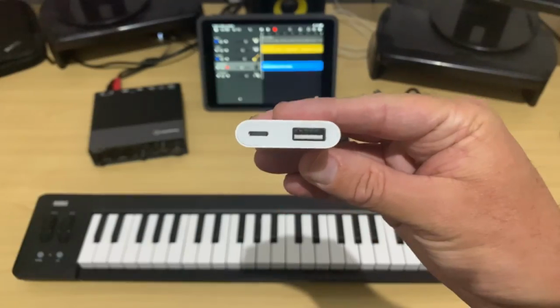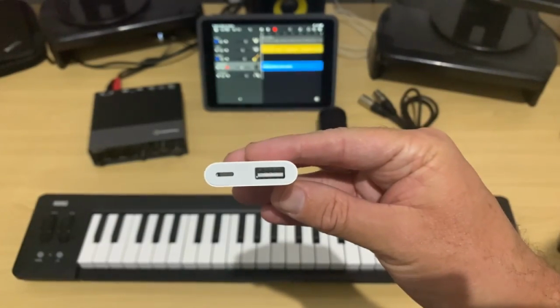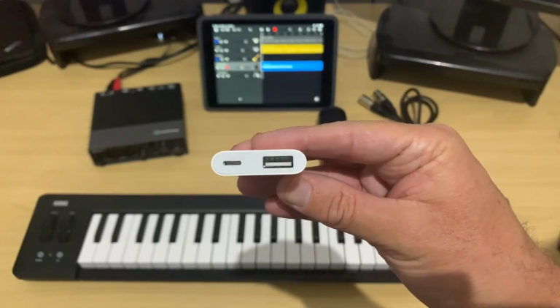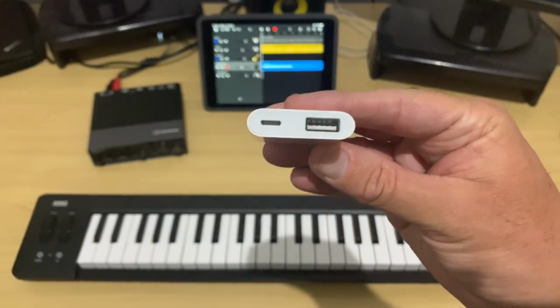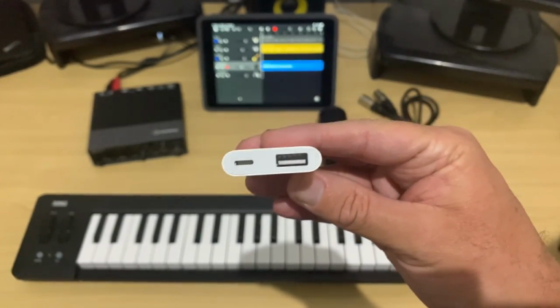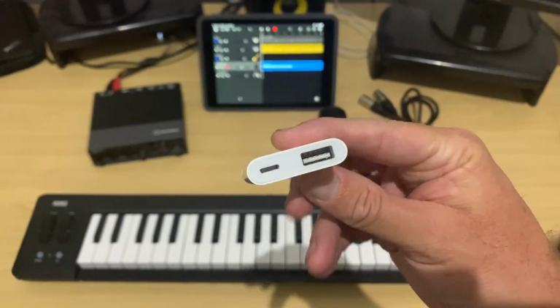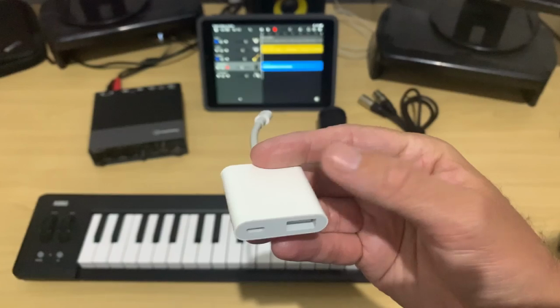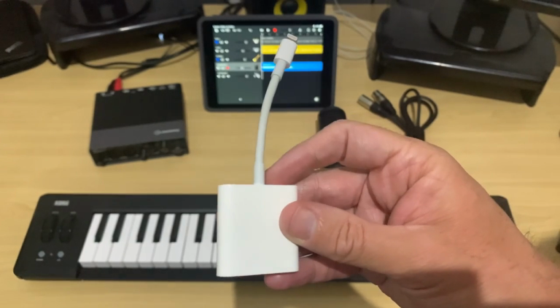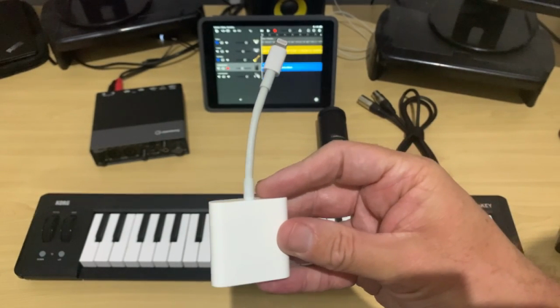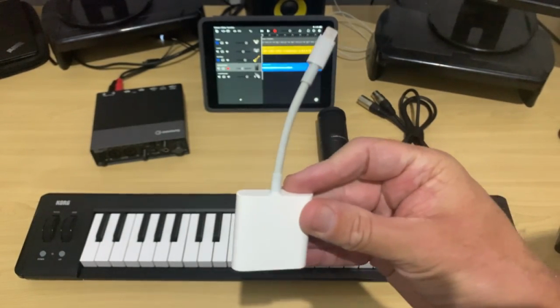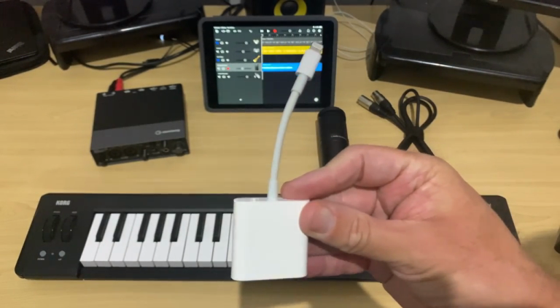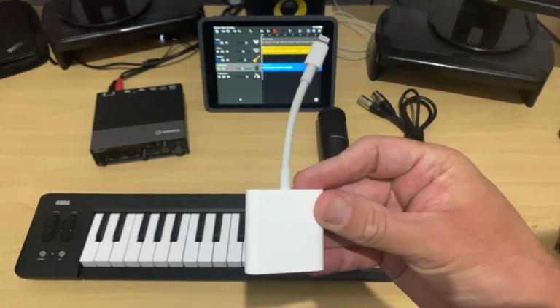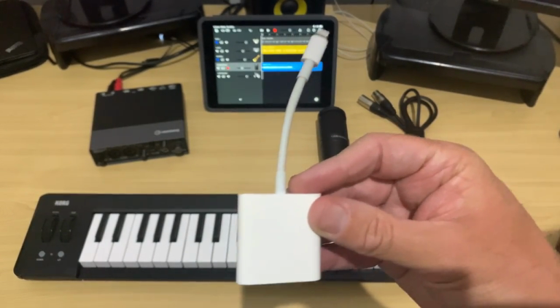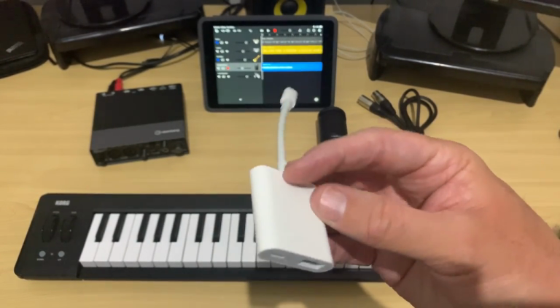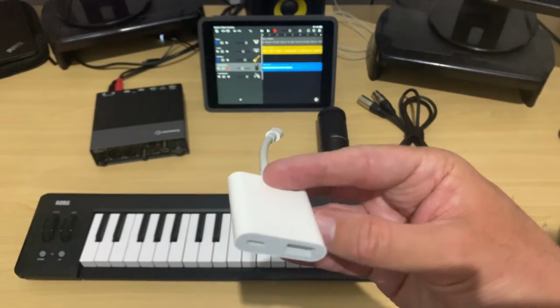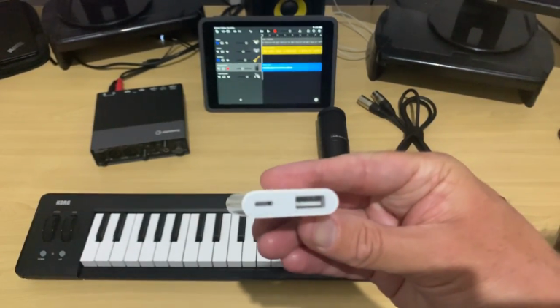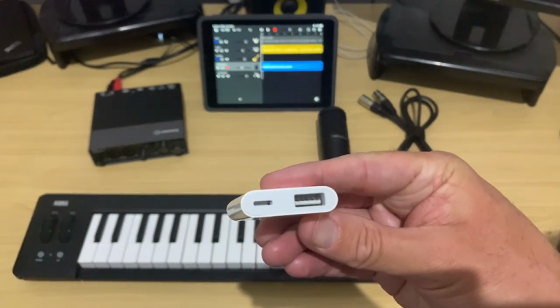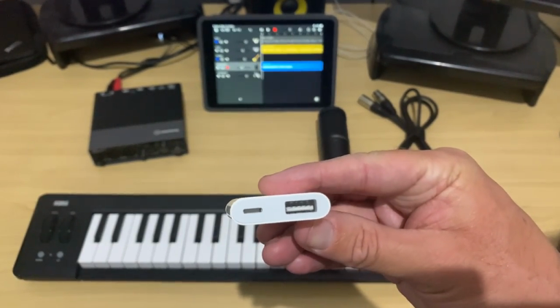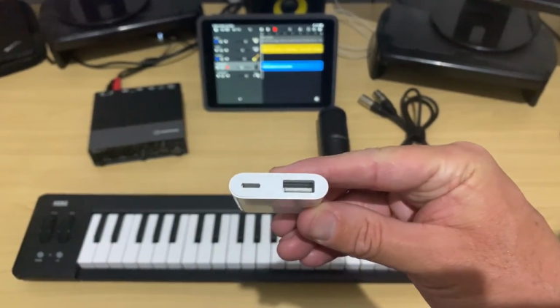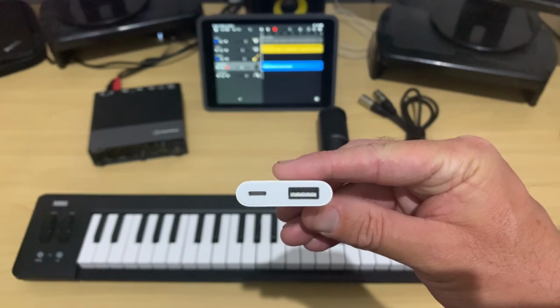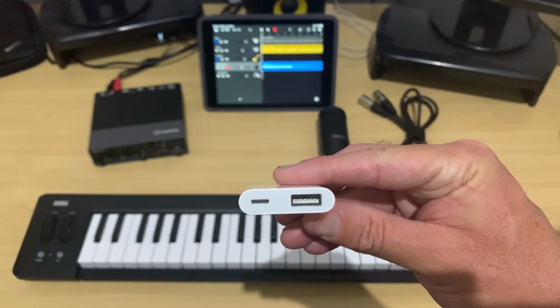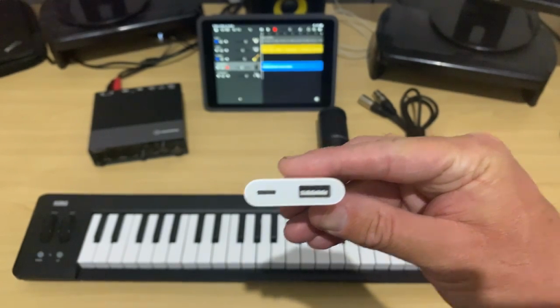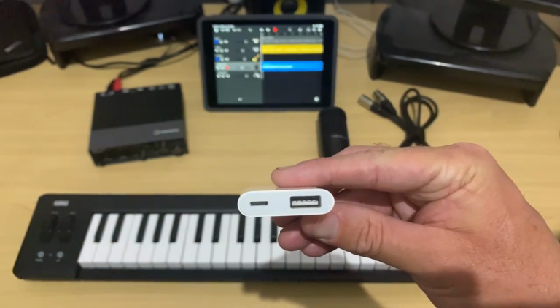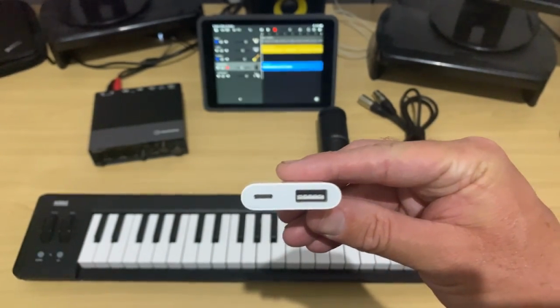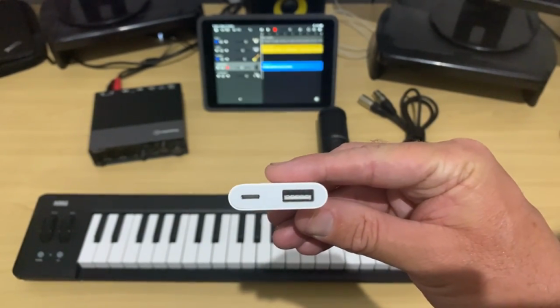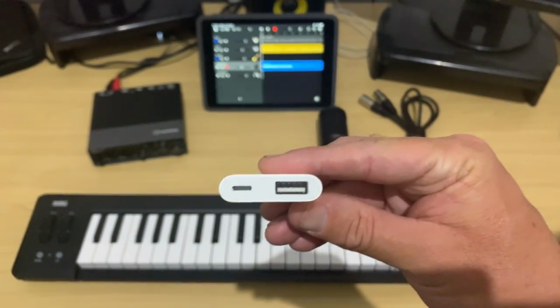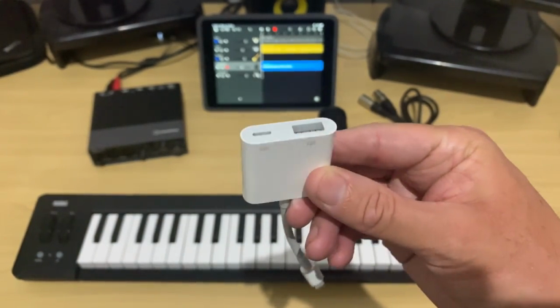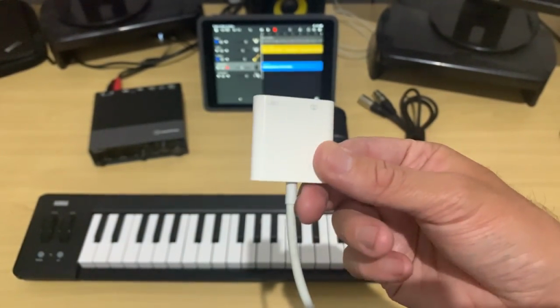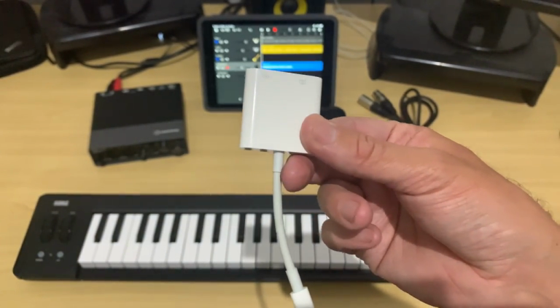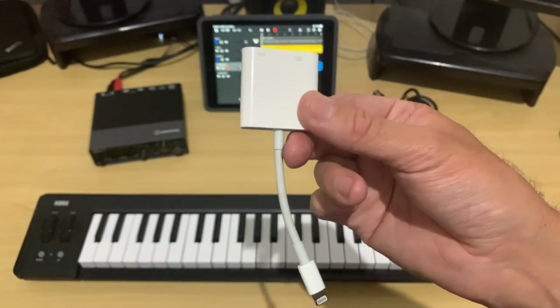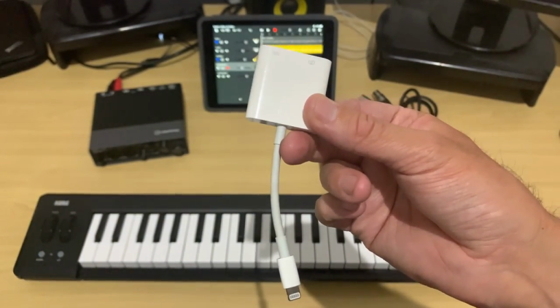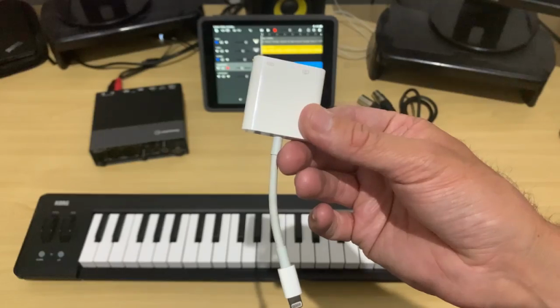The other essential piece of kit is the Lightning to USB adapter. I use and recommend the Apple Lightning to USB 3 adapter — it is the most reliable I've come across. There are links down in the description where you can check this one out.